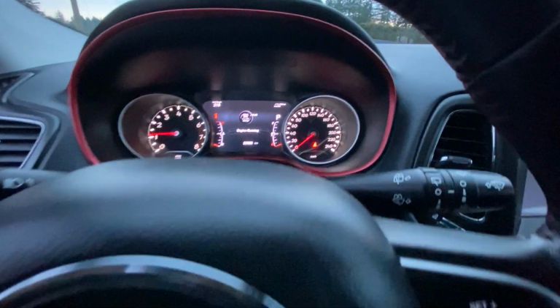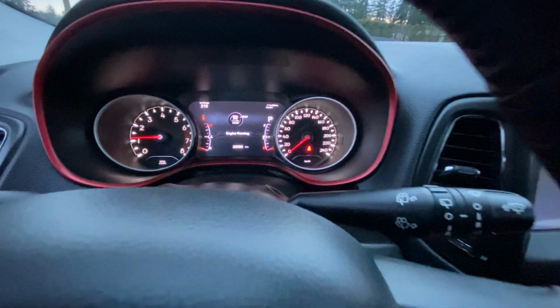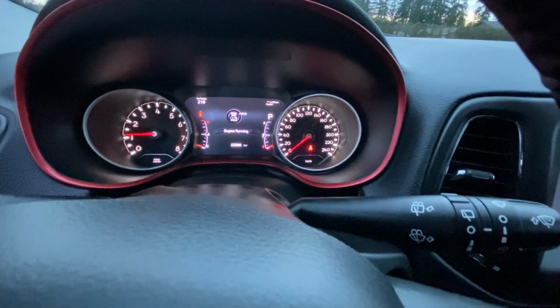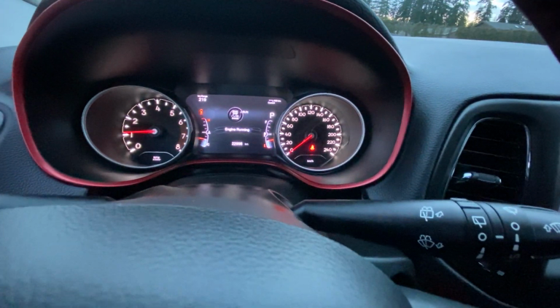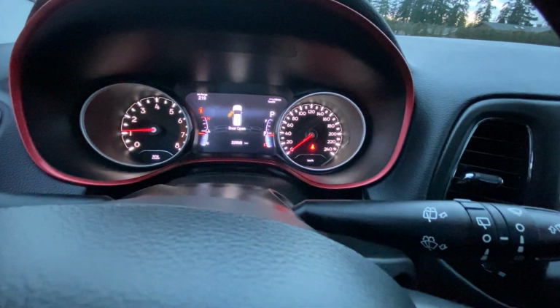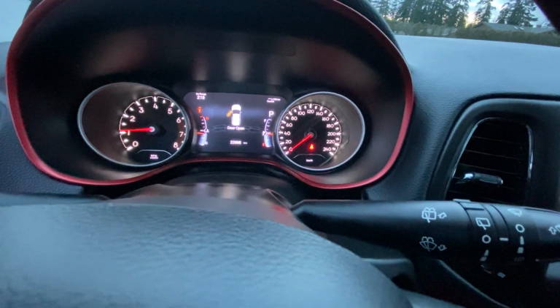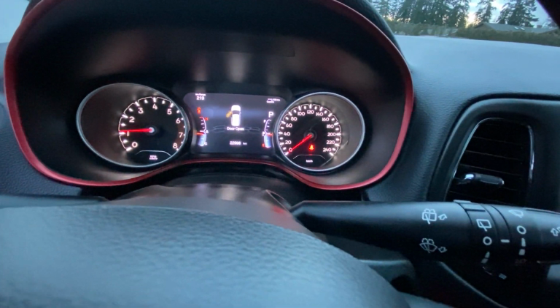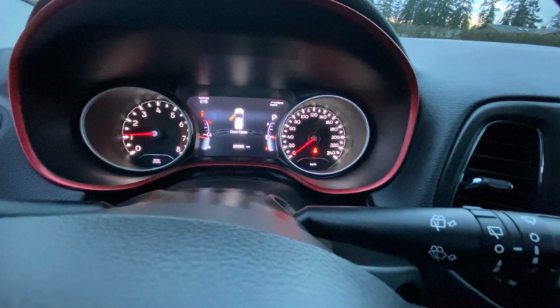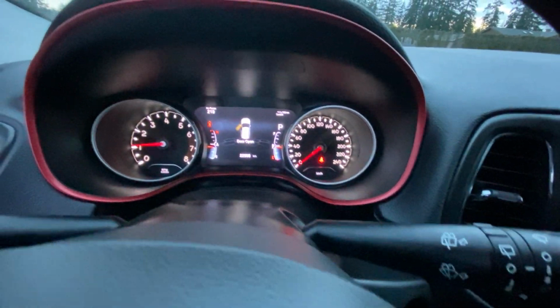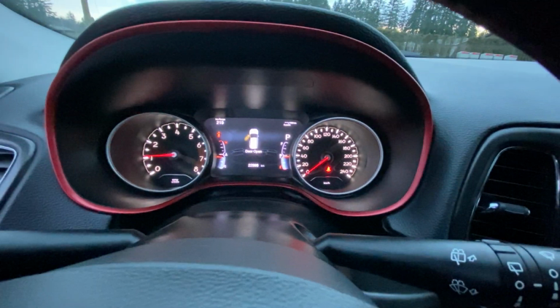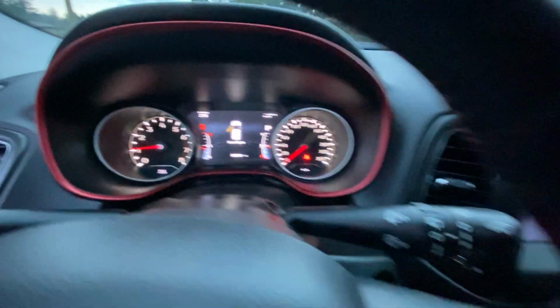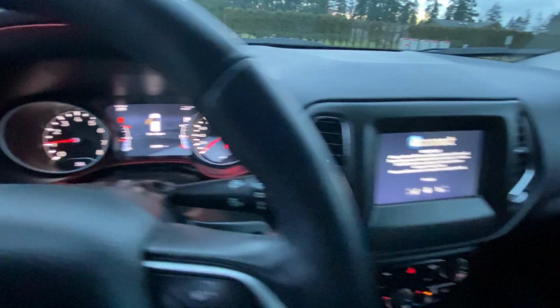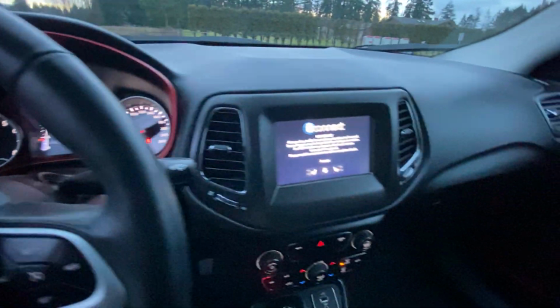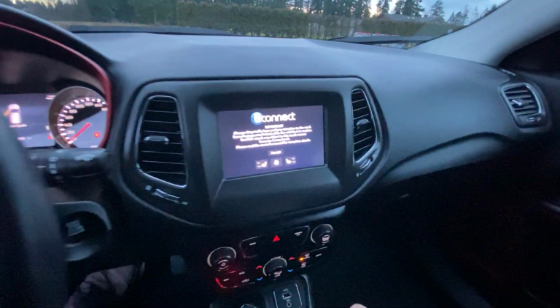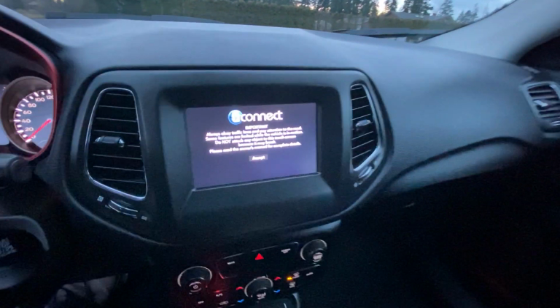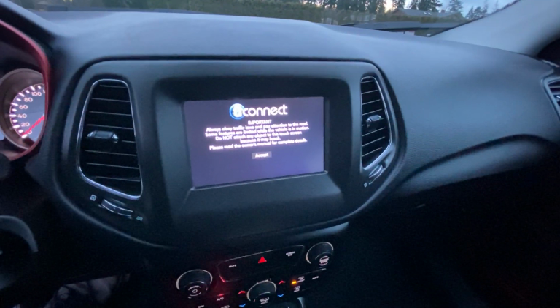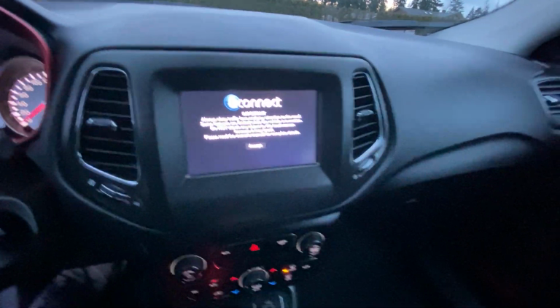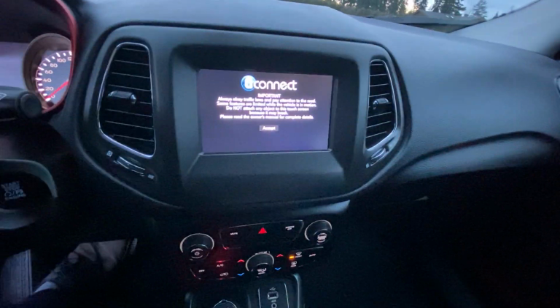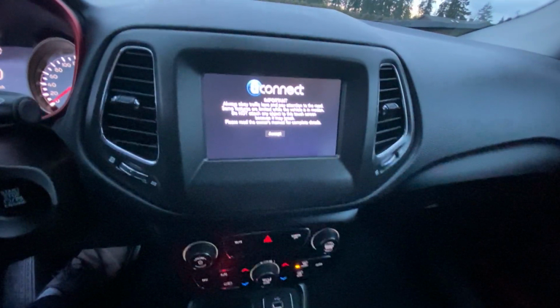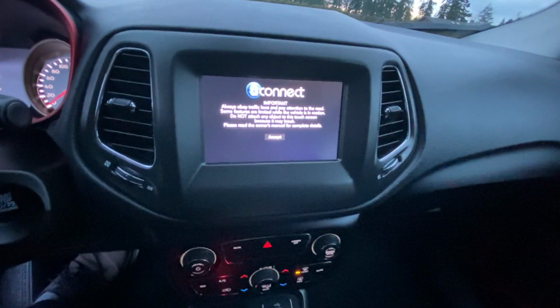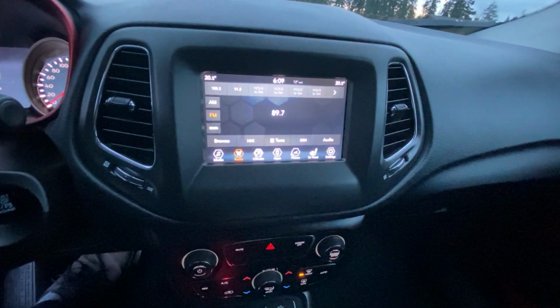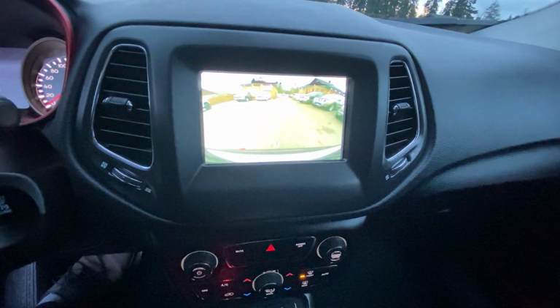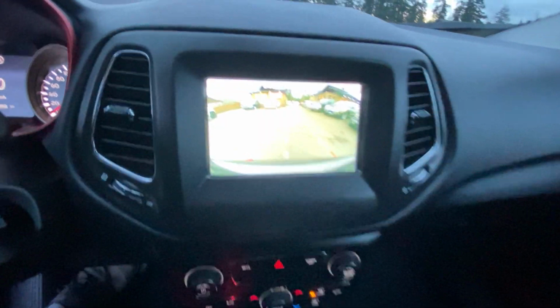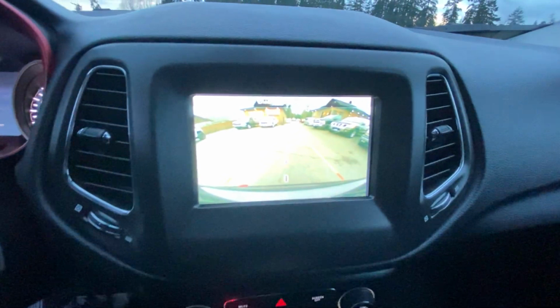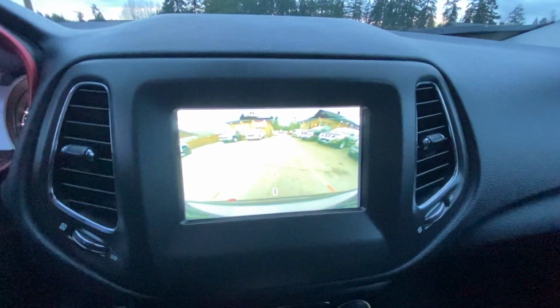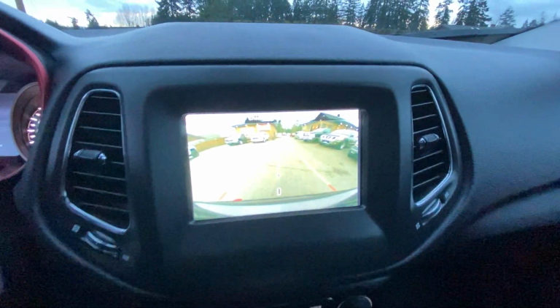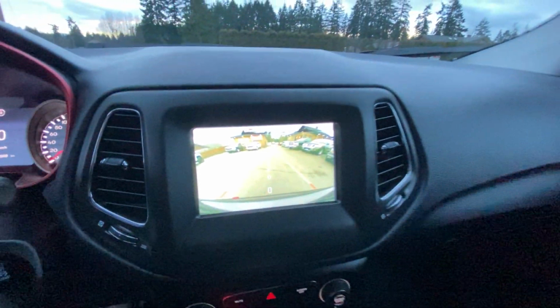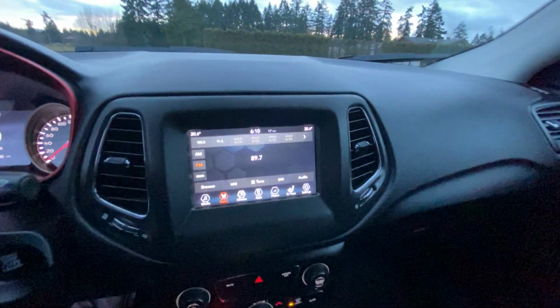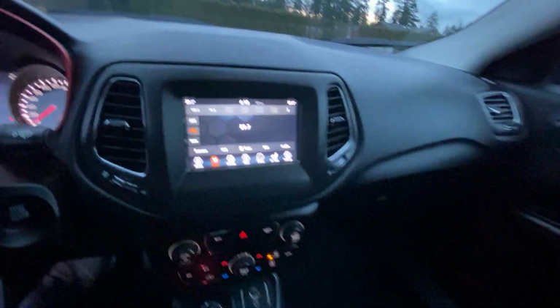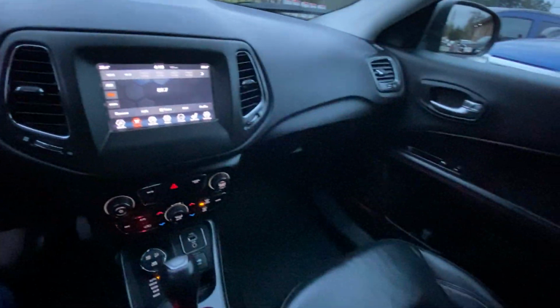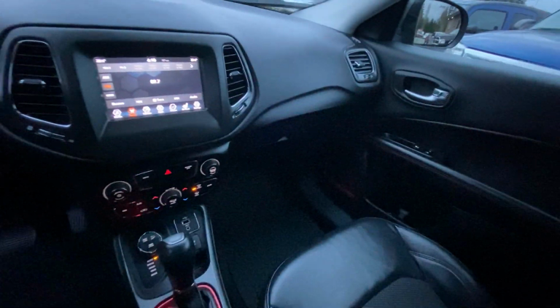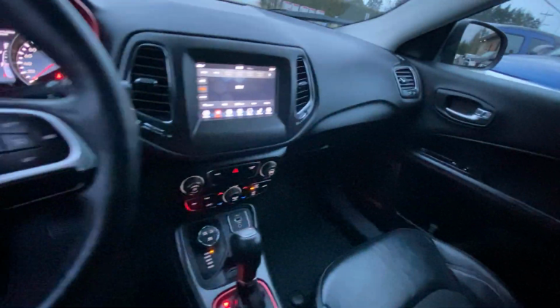It has 22,998 kilometers. And as soon as you put it in reverse, you get a big backup camera. Inside and out, it's like brand new.